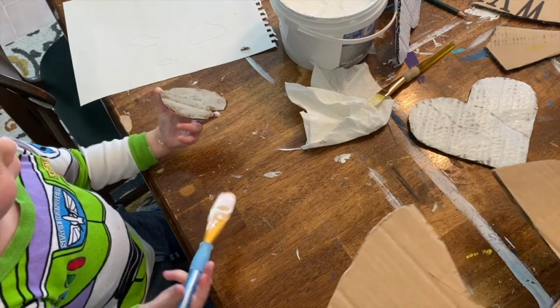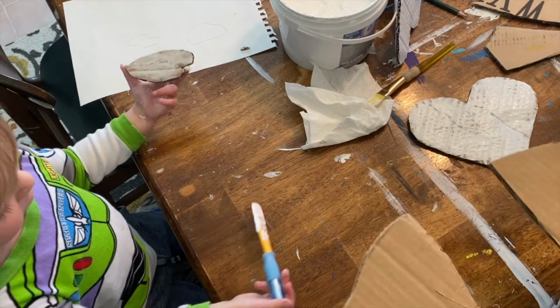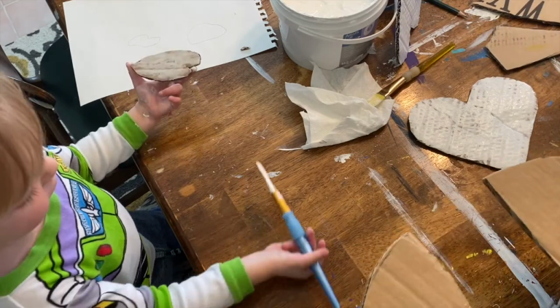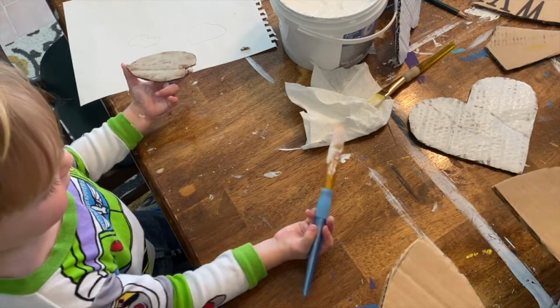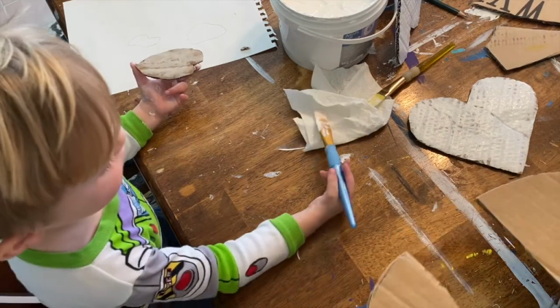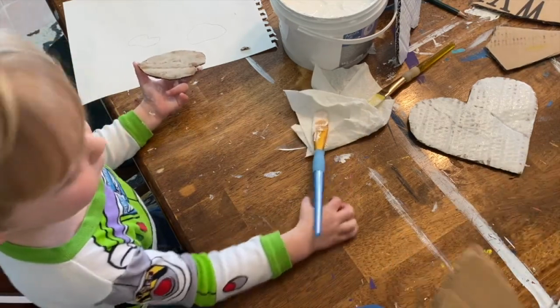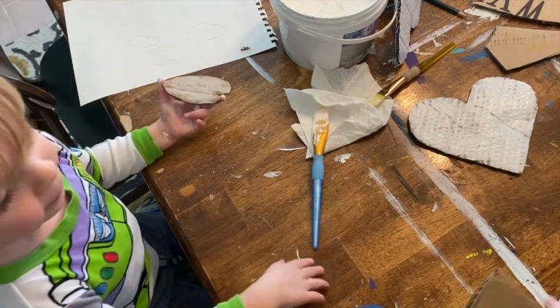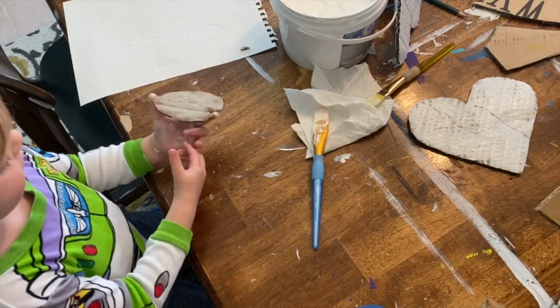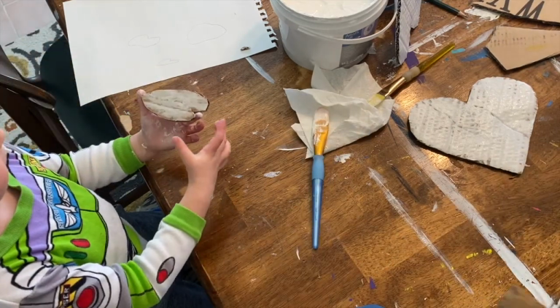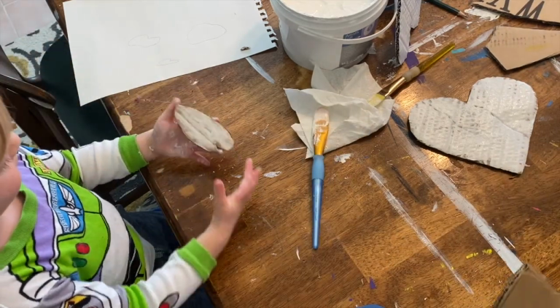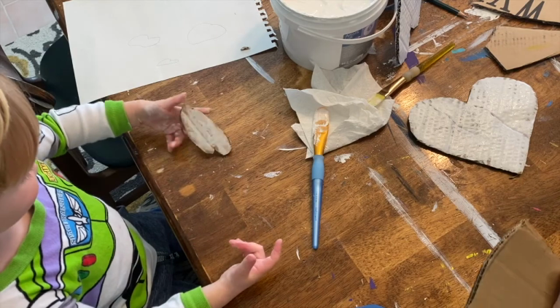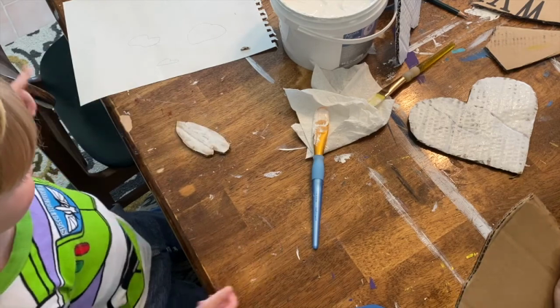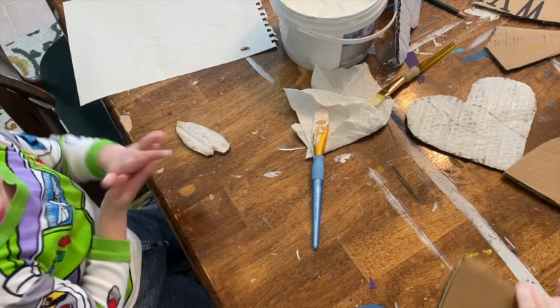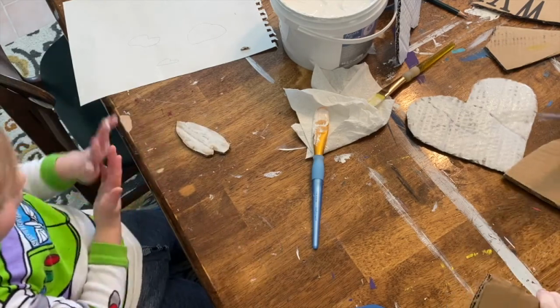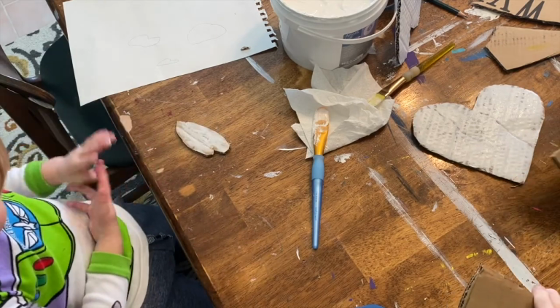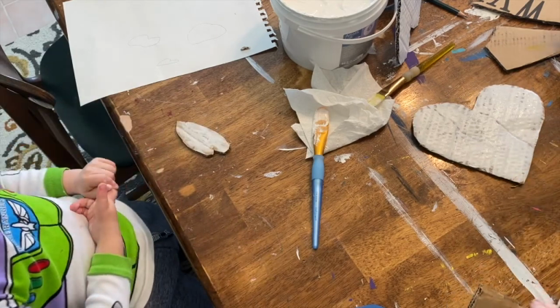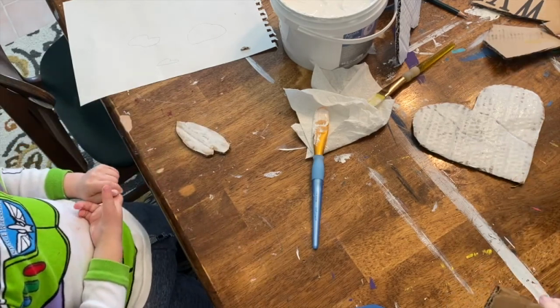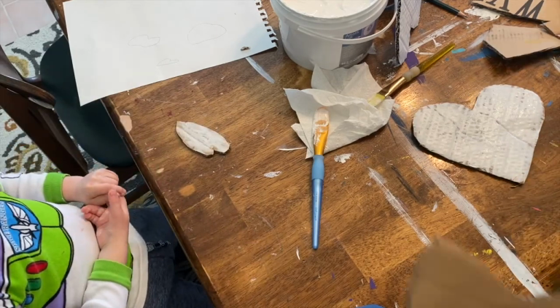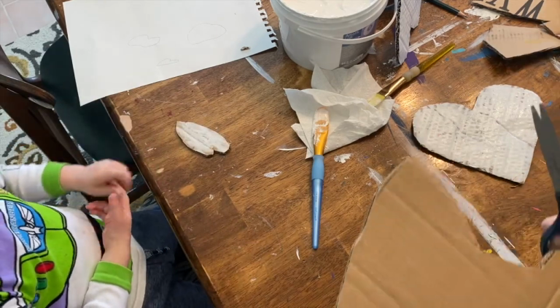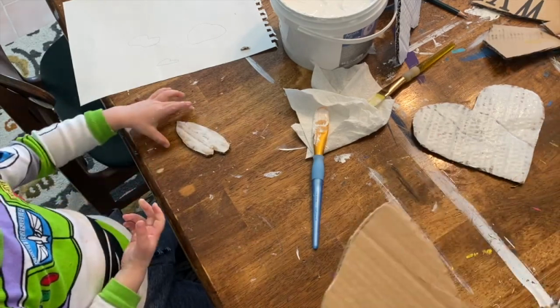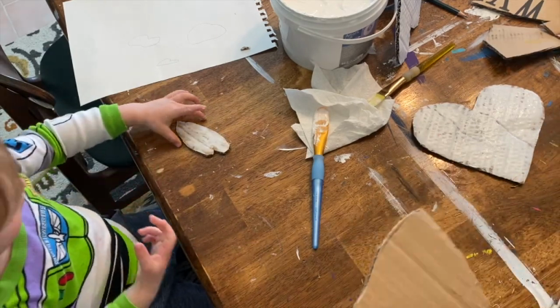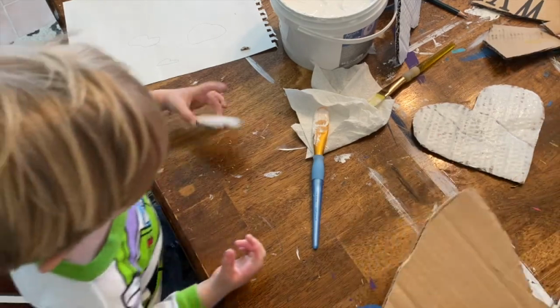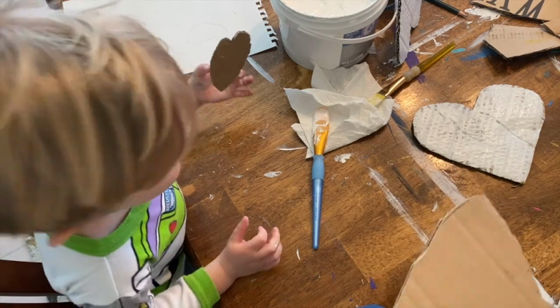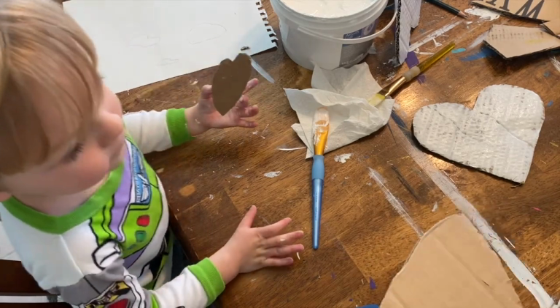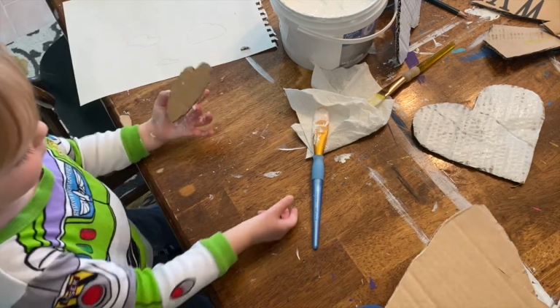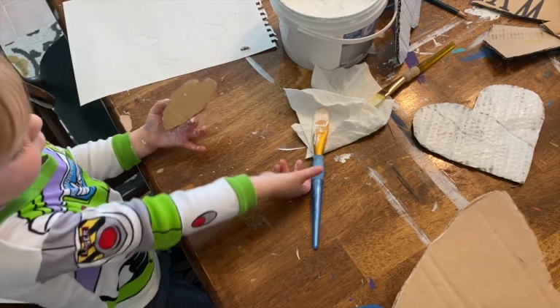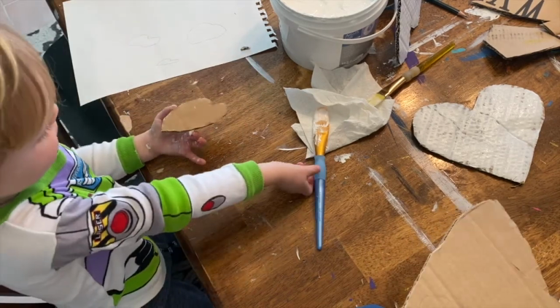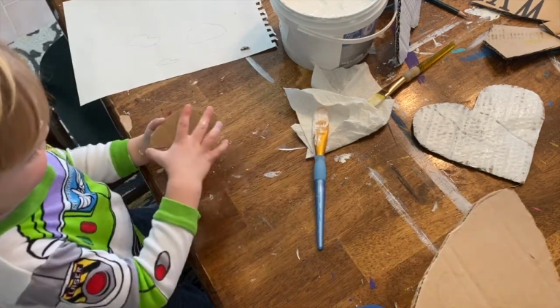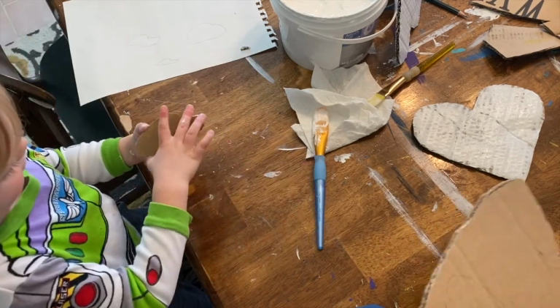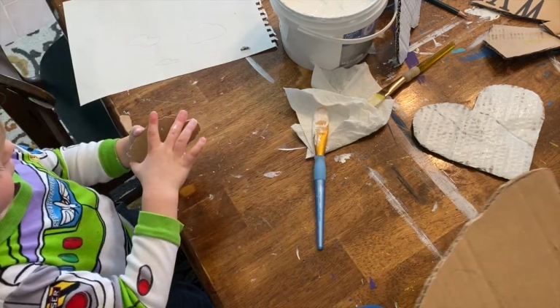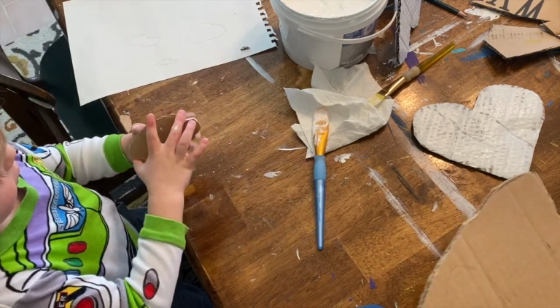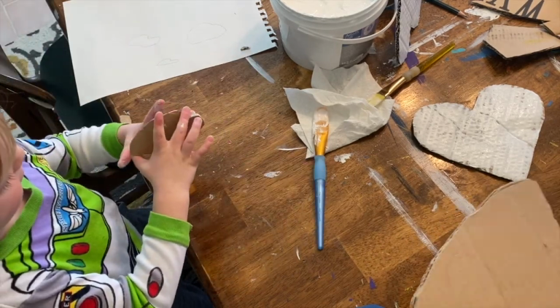Oh yeah, oh yeah, to do both sides on the bag. No, I haven't done the bag.